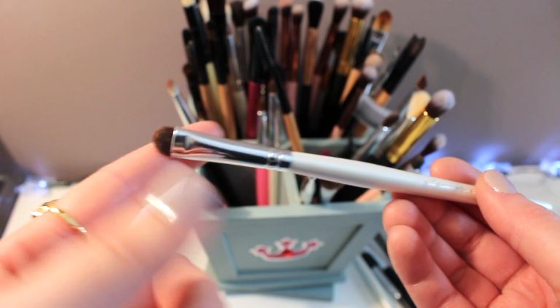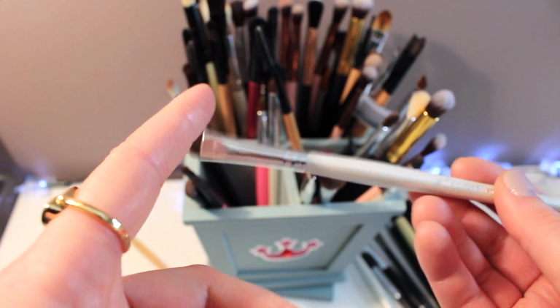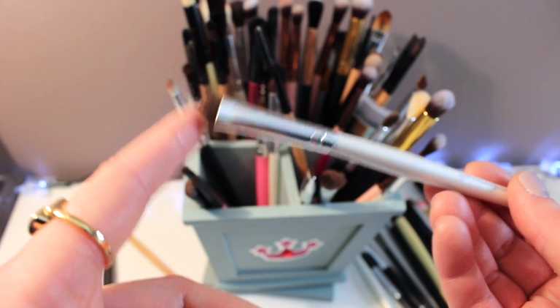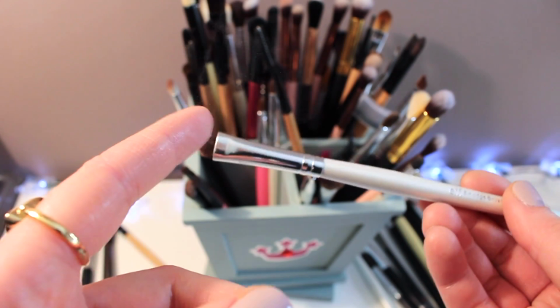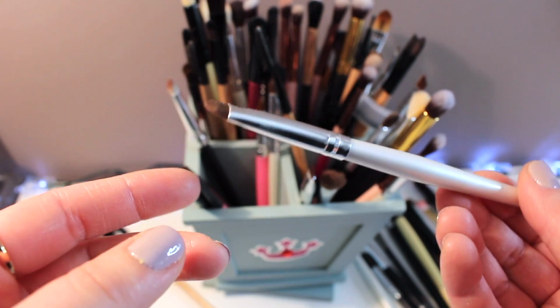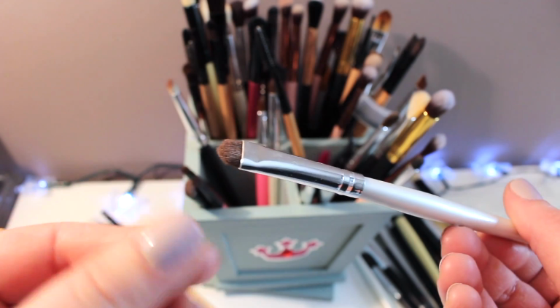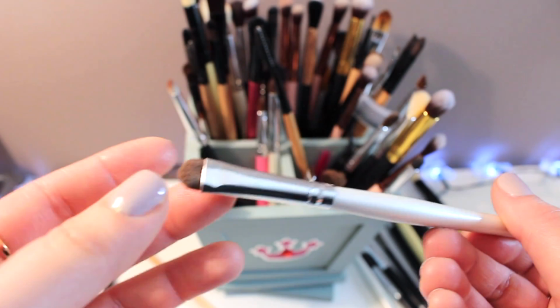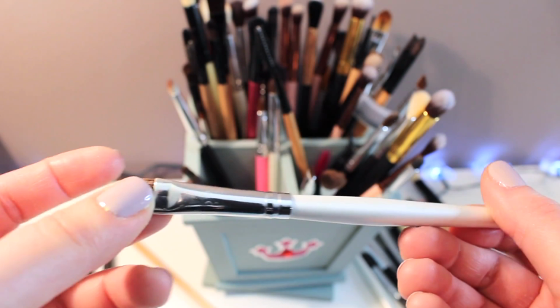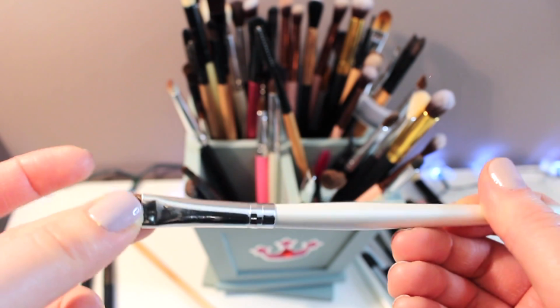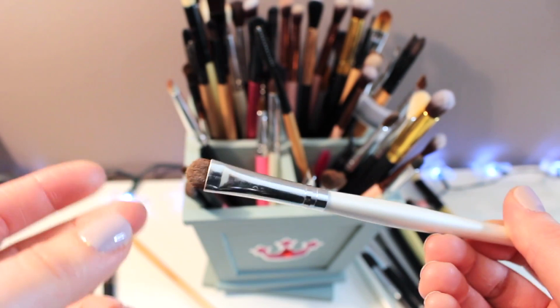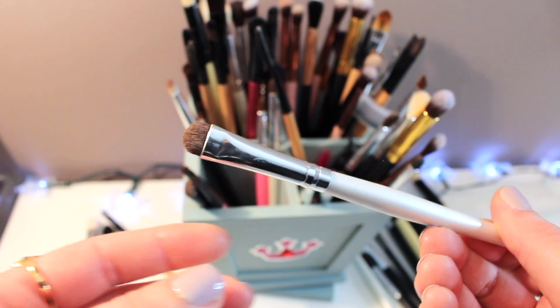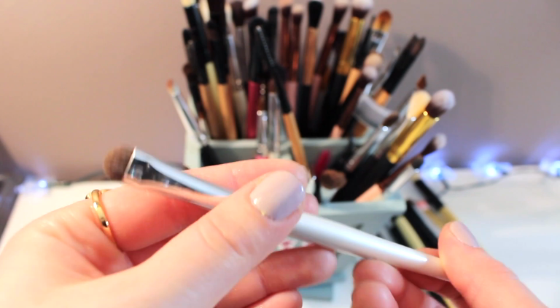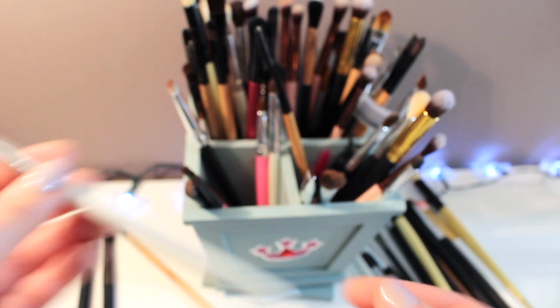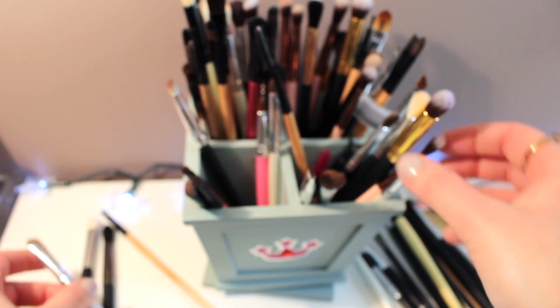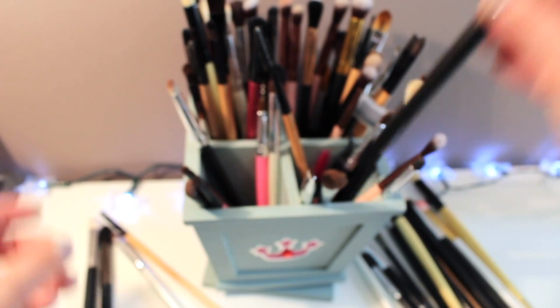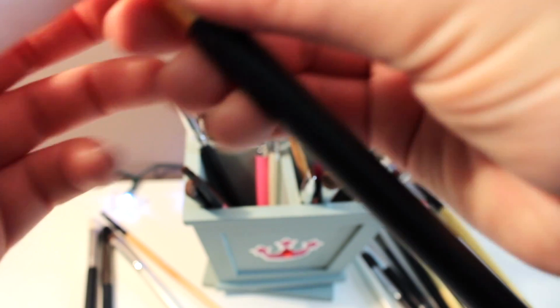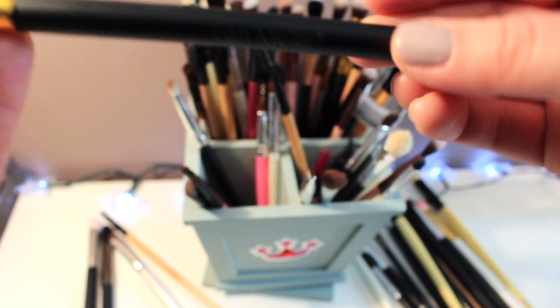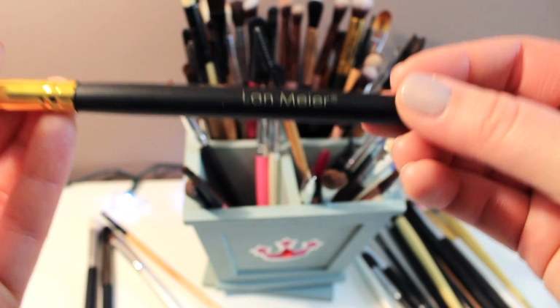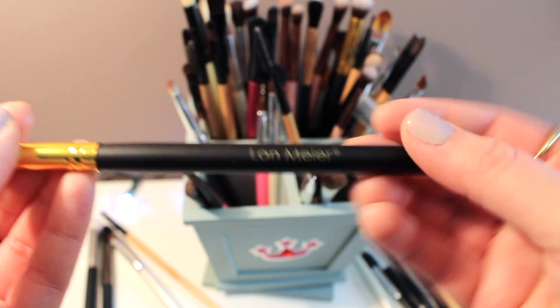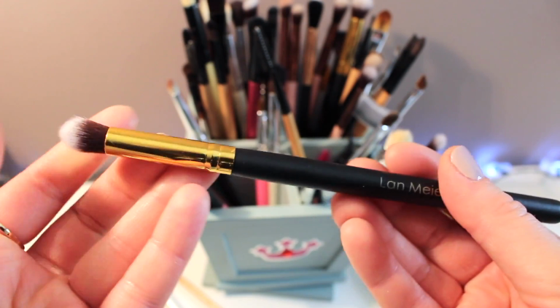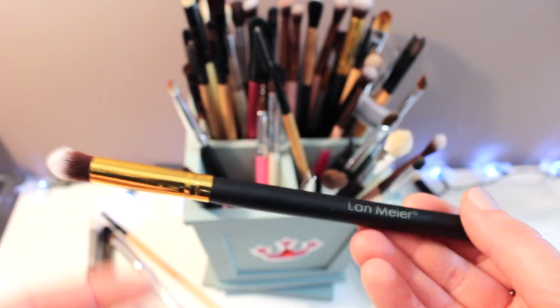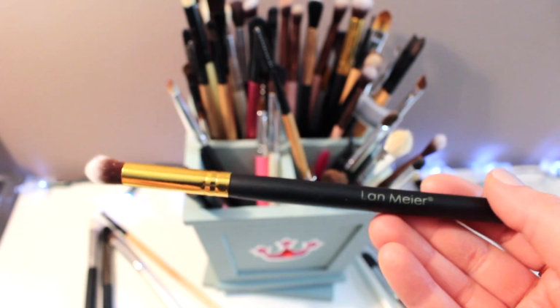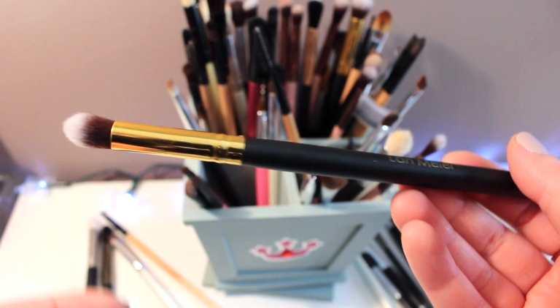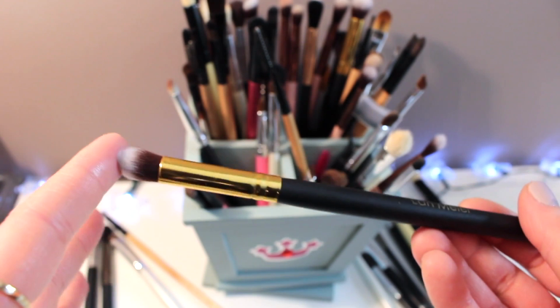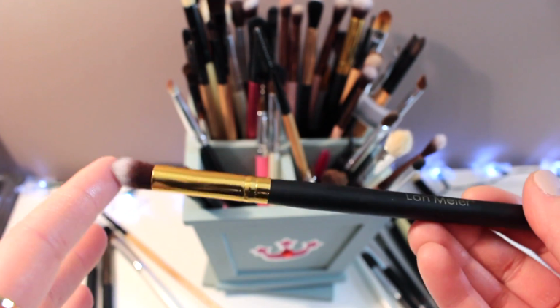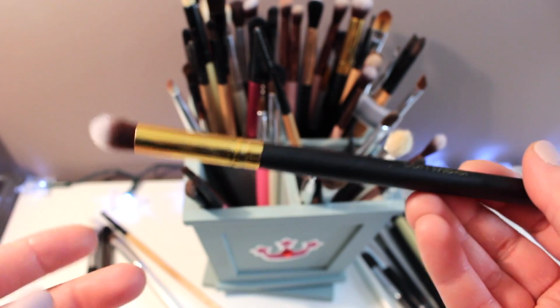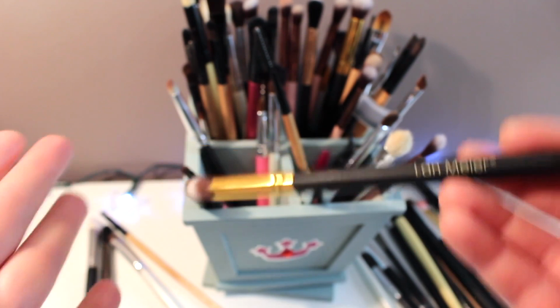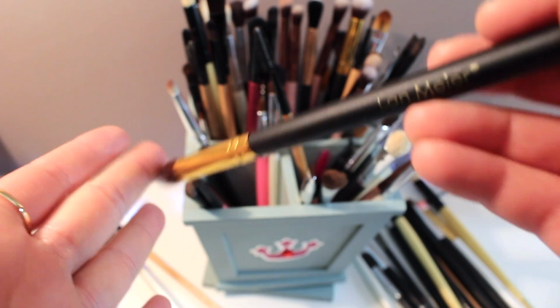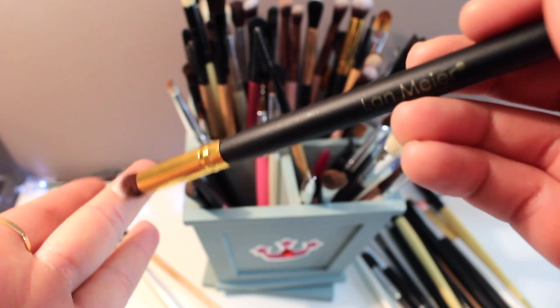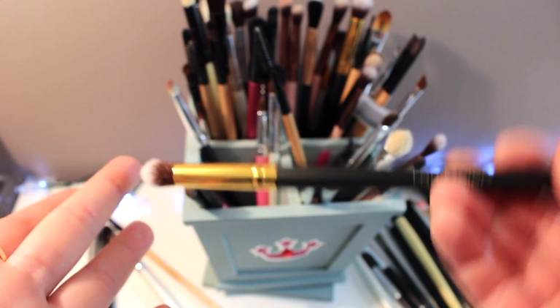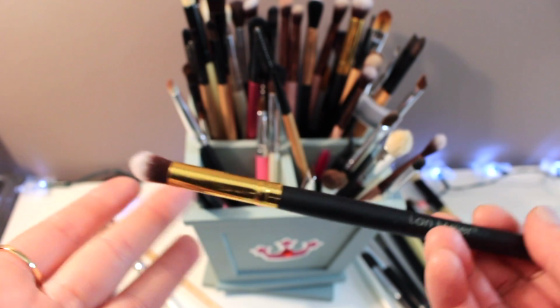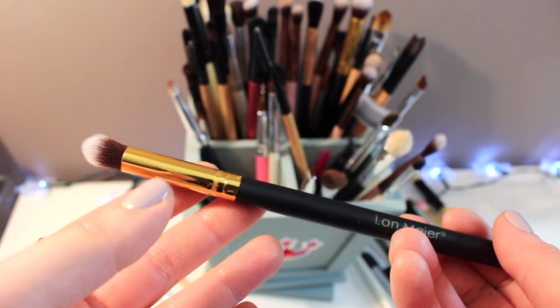This ELF smudge brush from their dollar line has a really loose handle so I'm going to get rid of that. Landmere, the company from eBay — it's basically a pretty good blending brush.